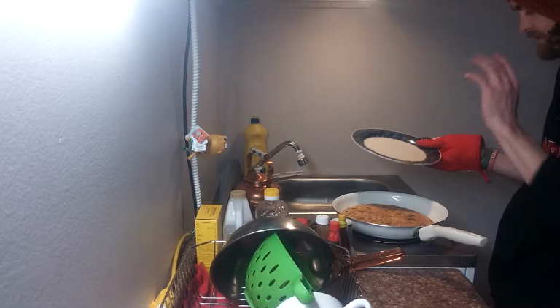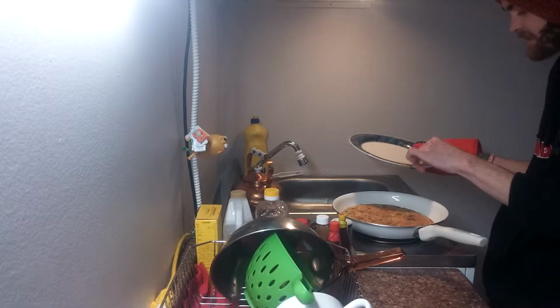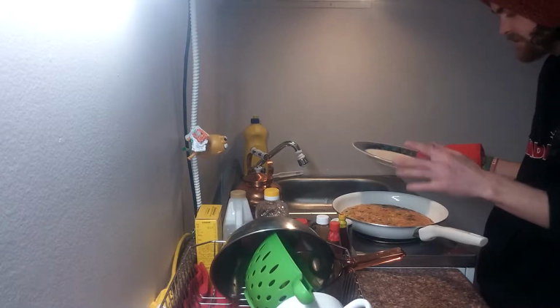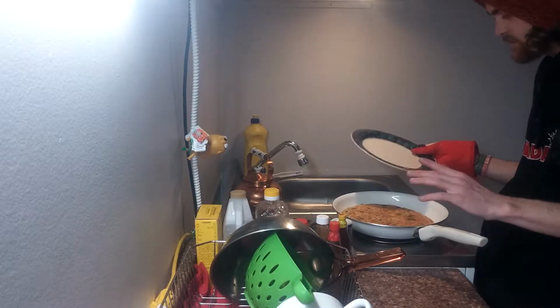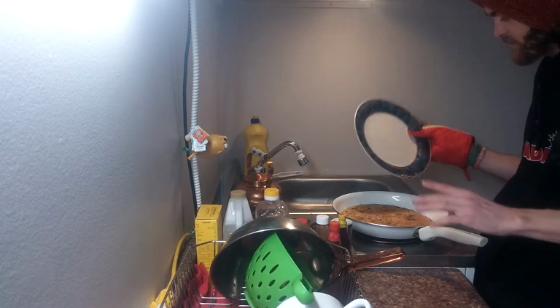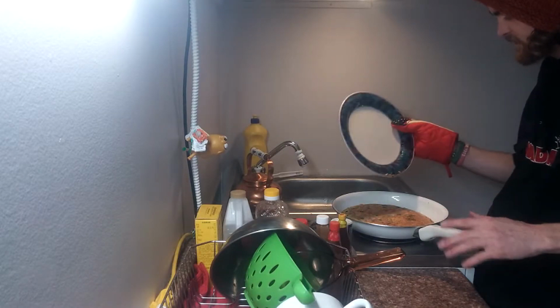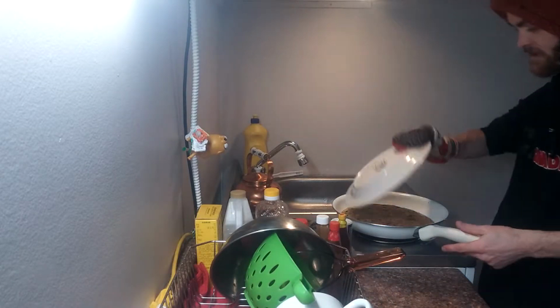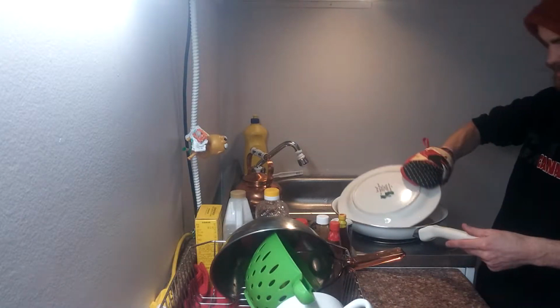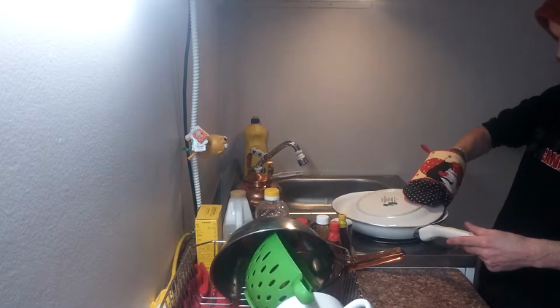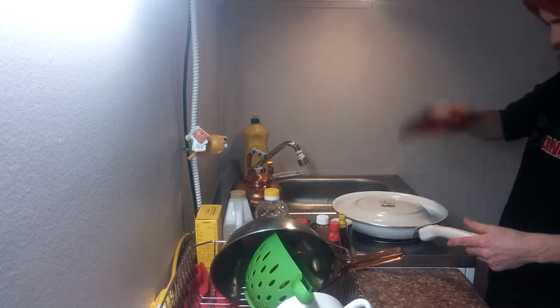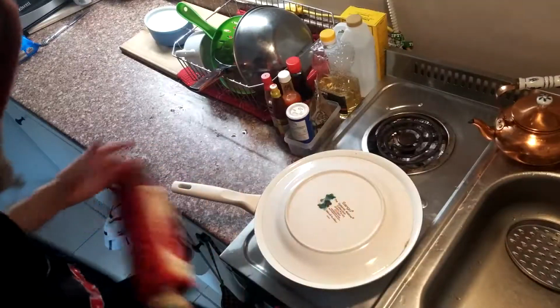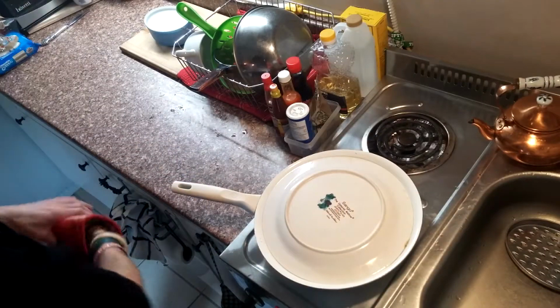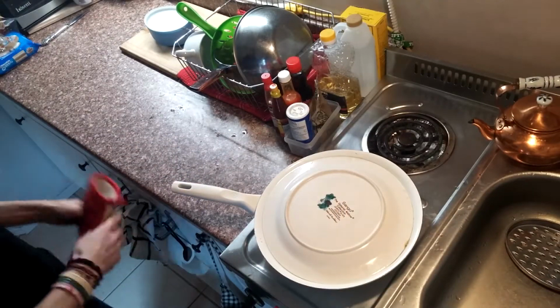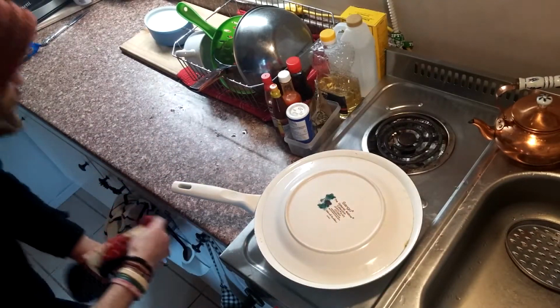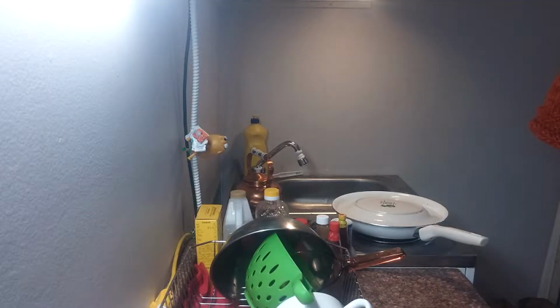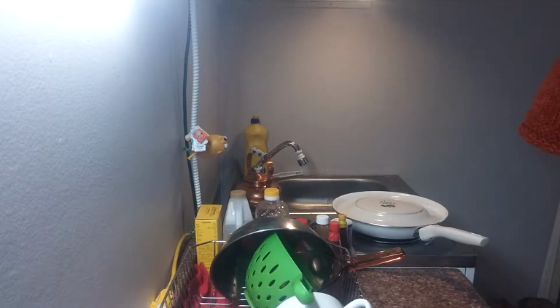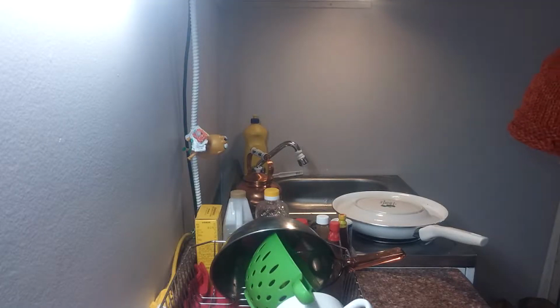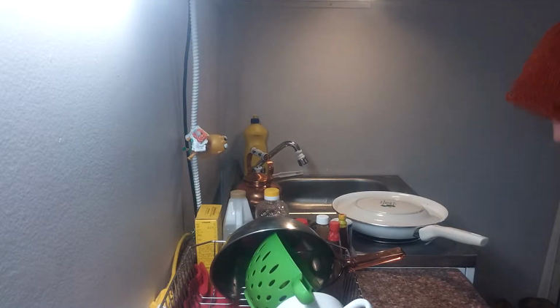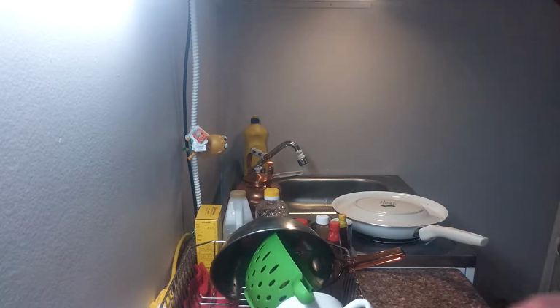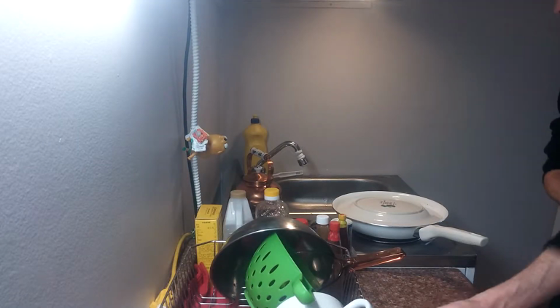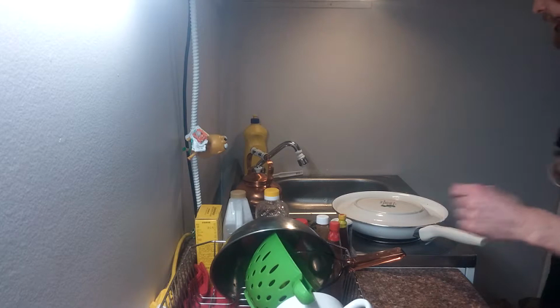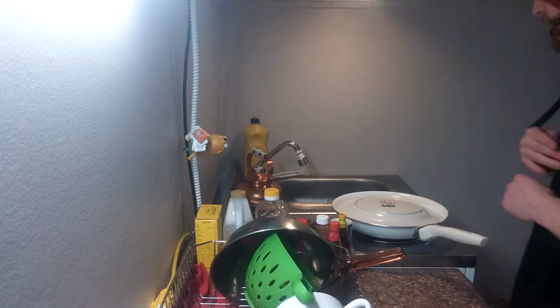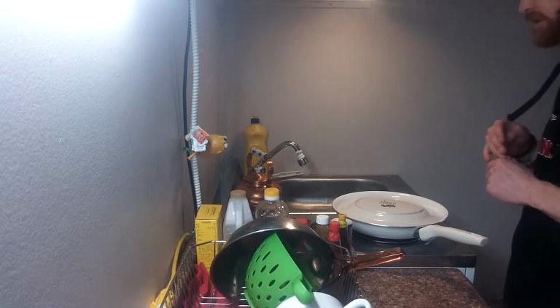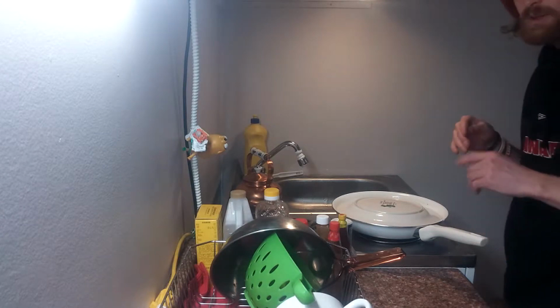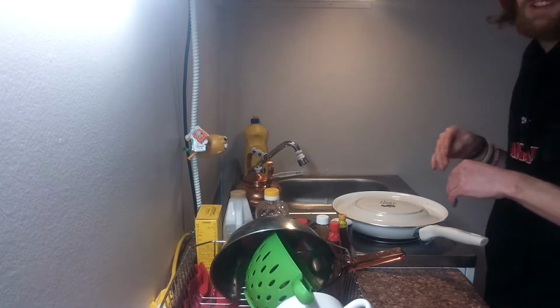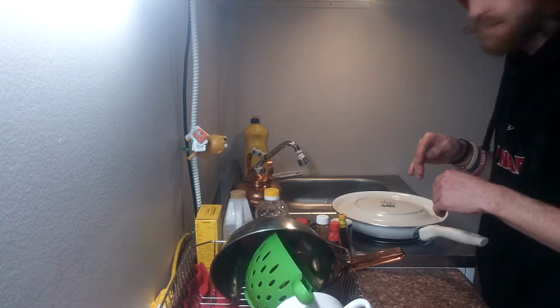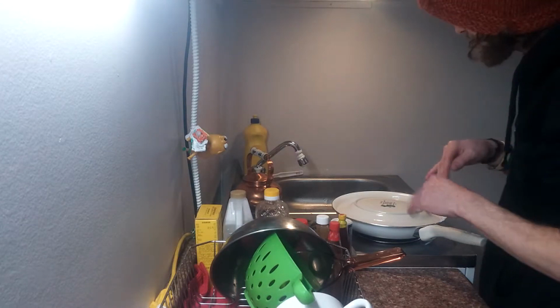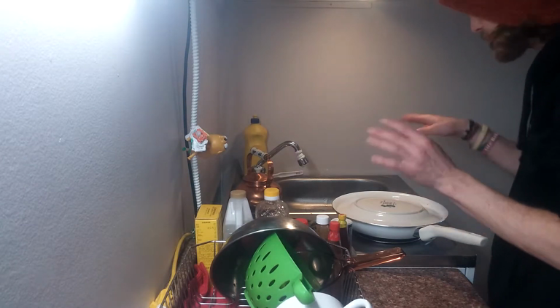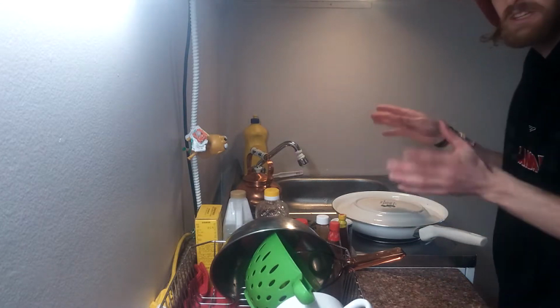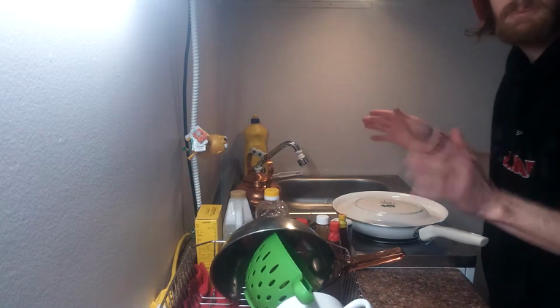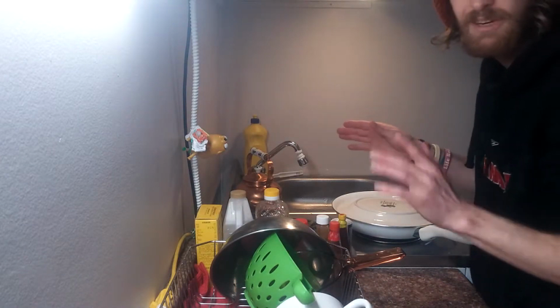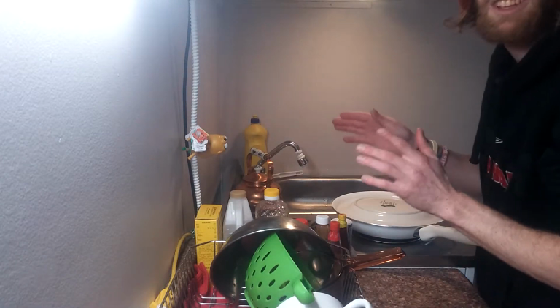This side is only gonna take about five minutes, but I'll once again be probably just cutting it and jumping to me covering it in a bunch of fun little toppings or whatever I feel like.